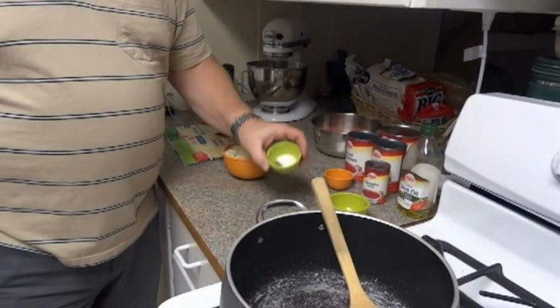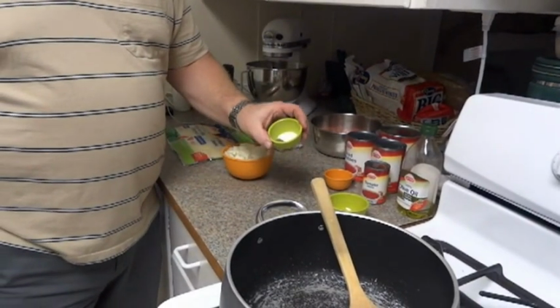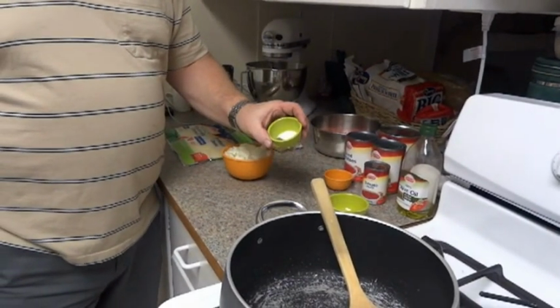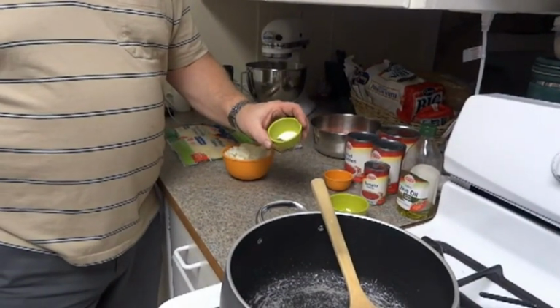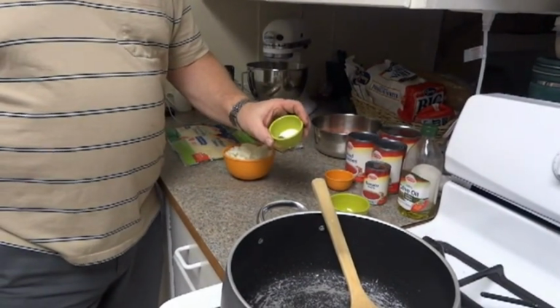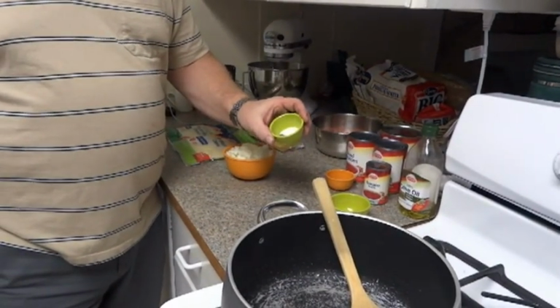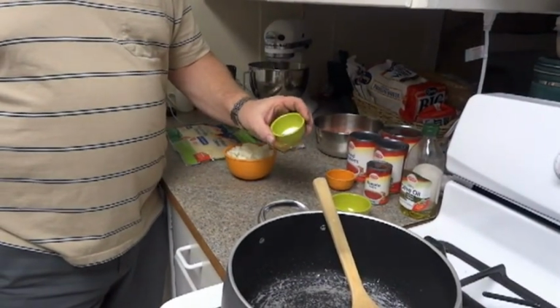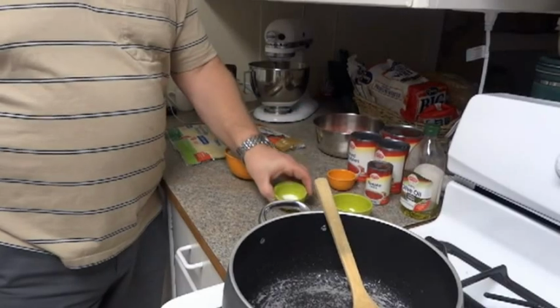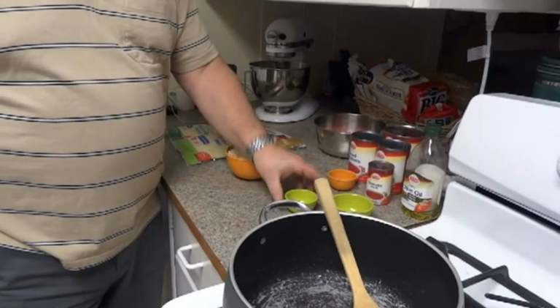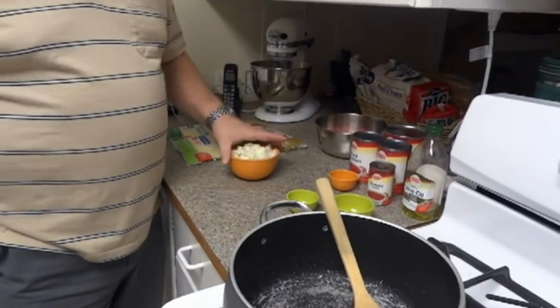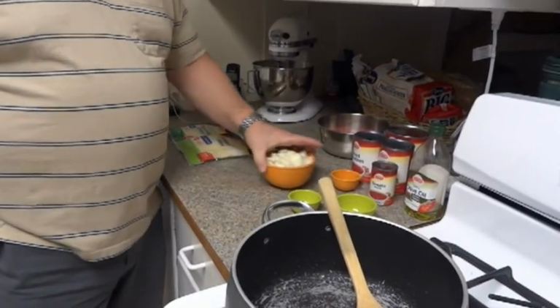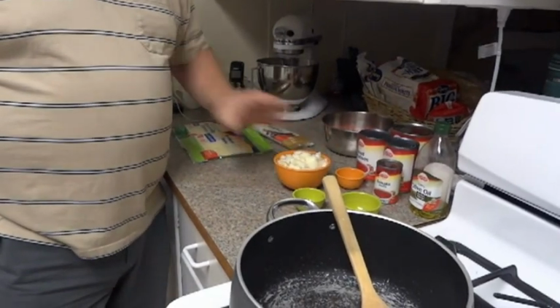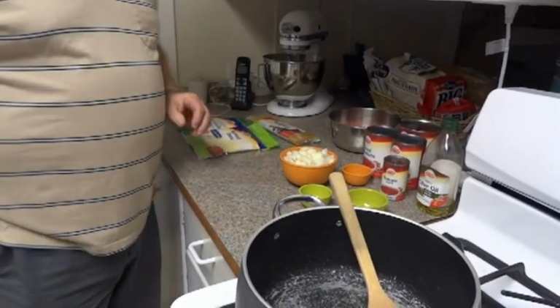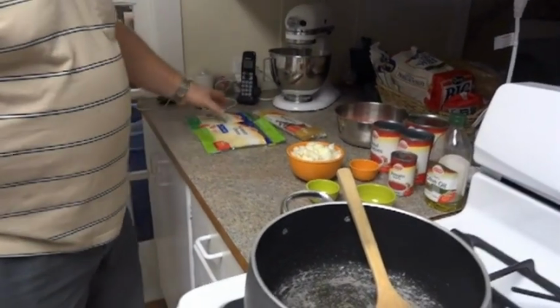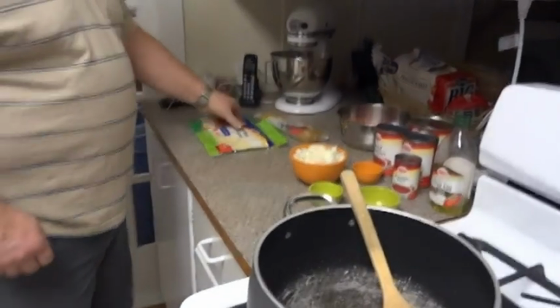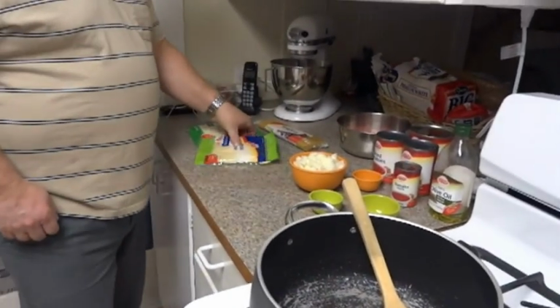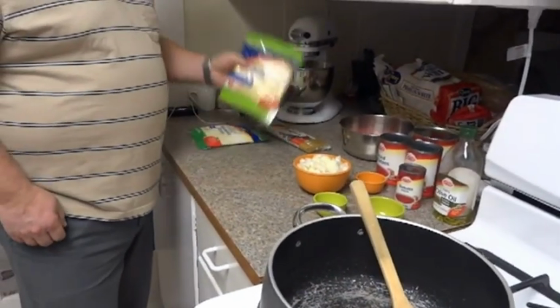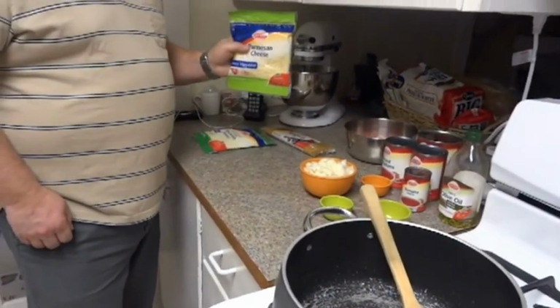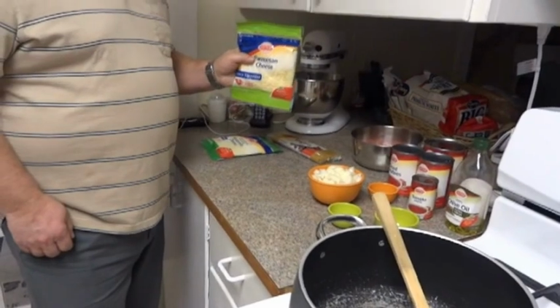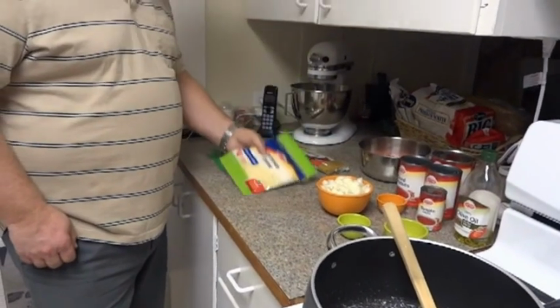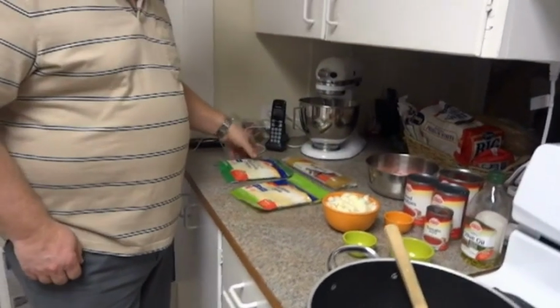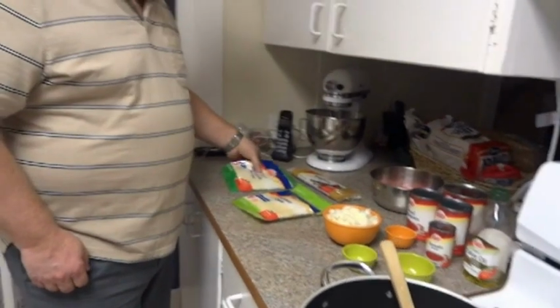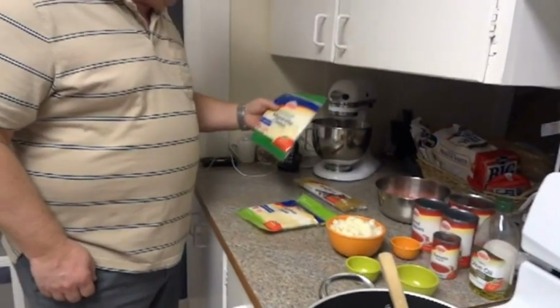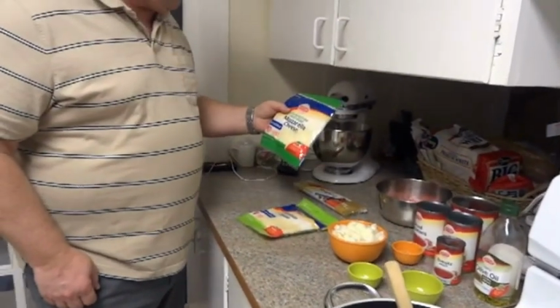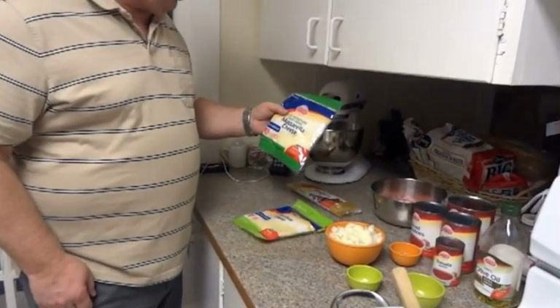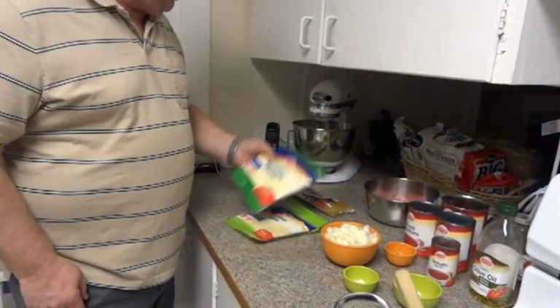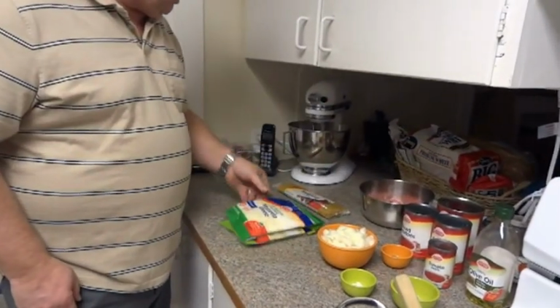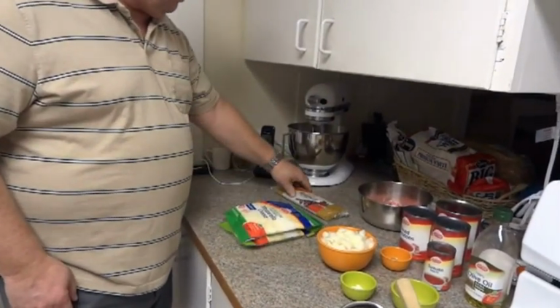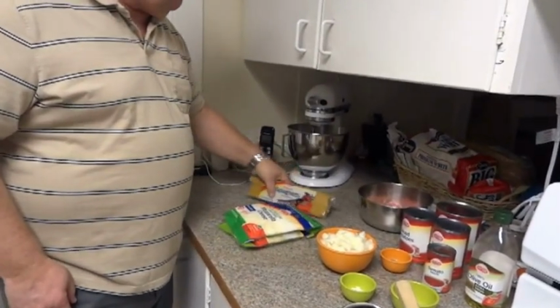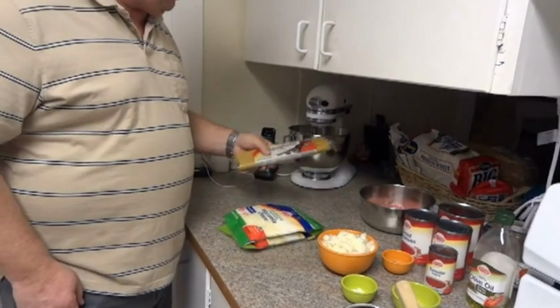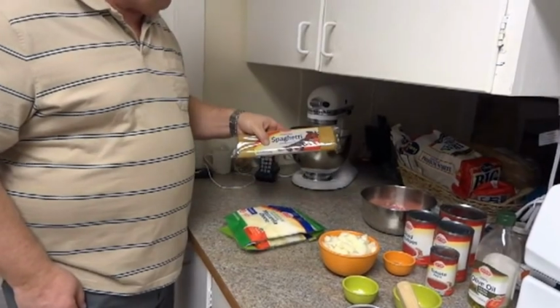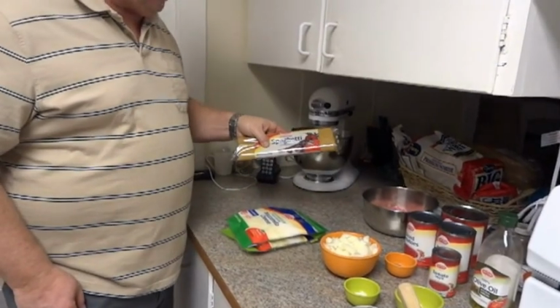1 teaspoon of dried mustard, 1 teaspoon of salt, 1½ teaspoons of pepper, 2 cups of onion, 2 cups of parmesan cheese, 2 cups of mozzarella cheese, and 1 package of spaghetti.